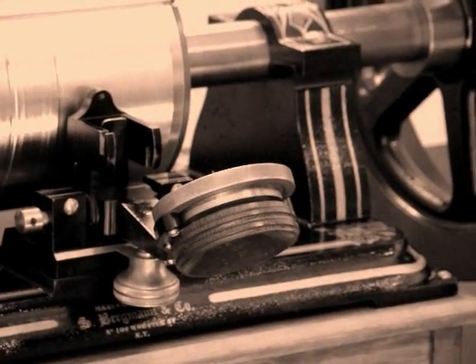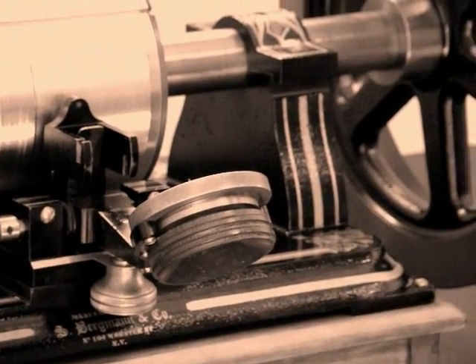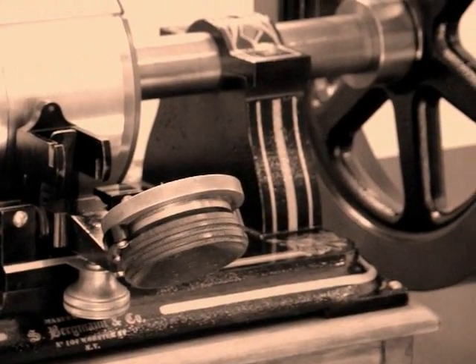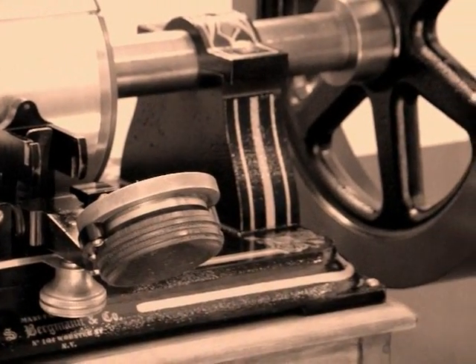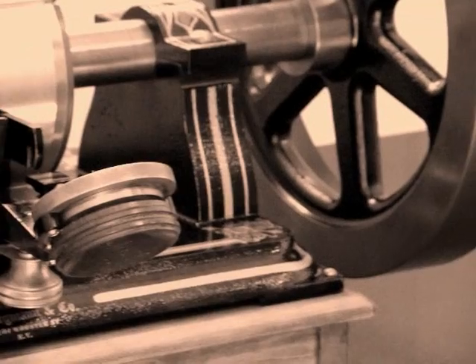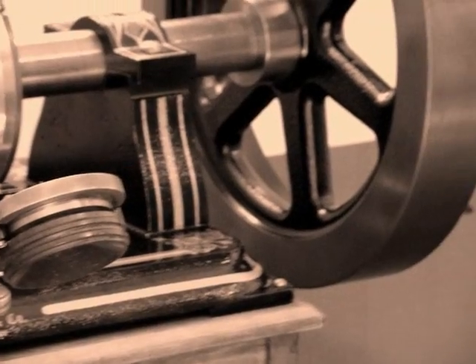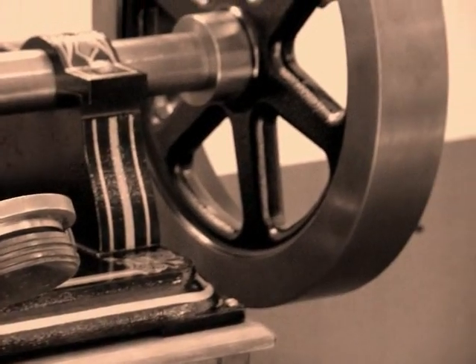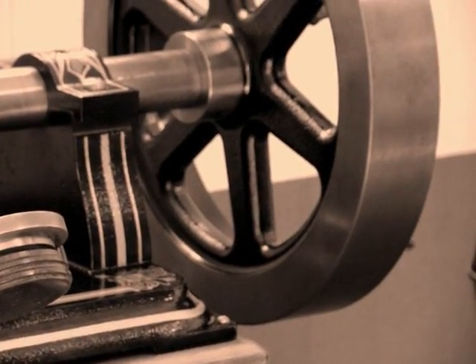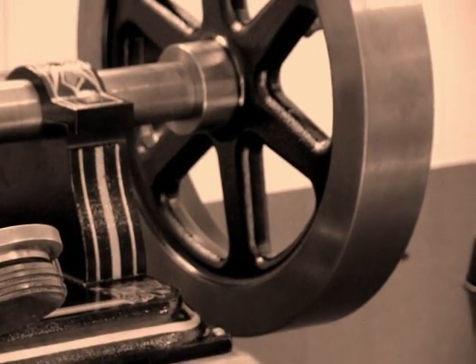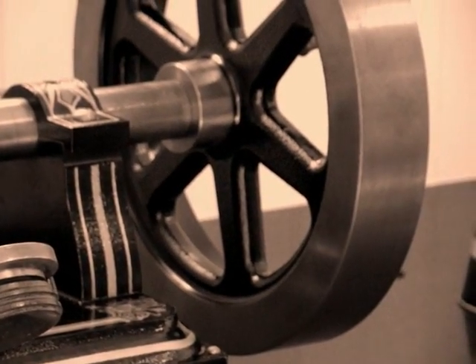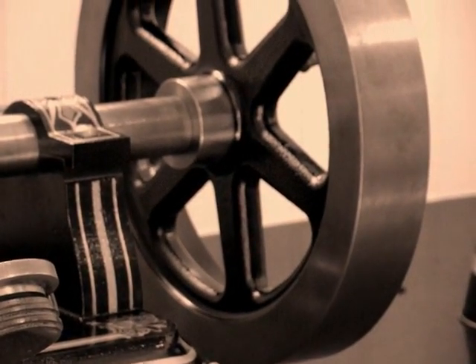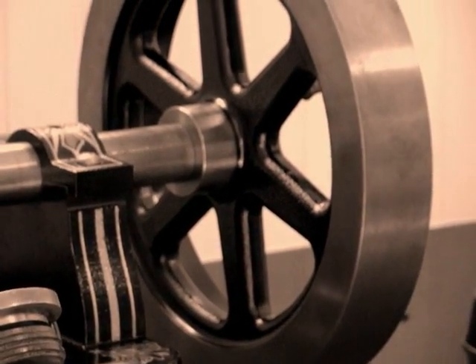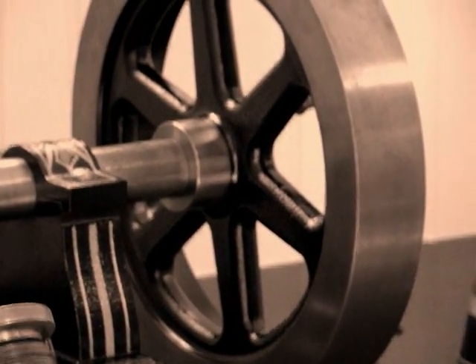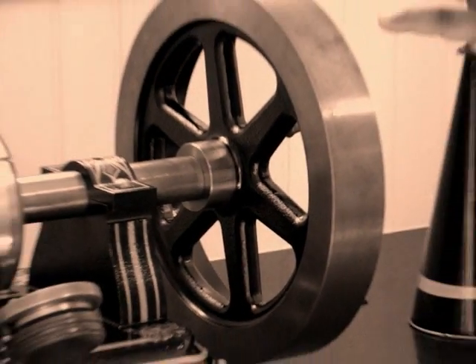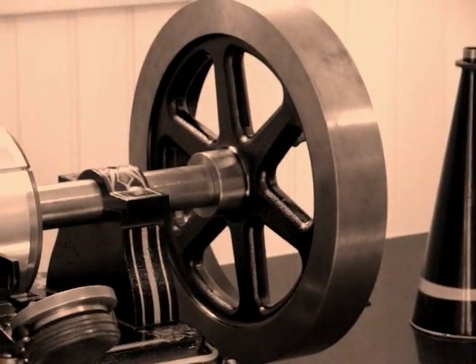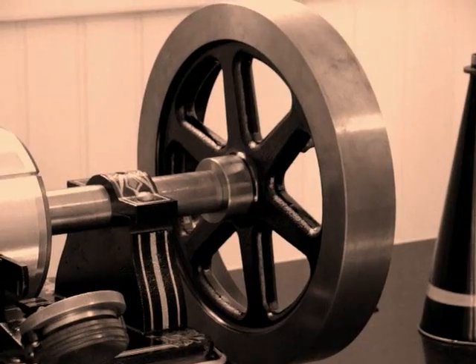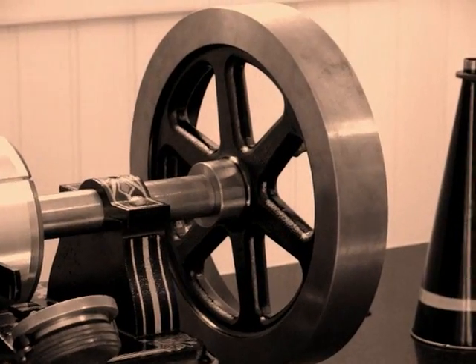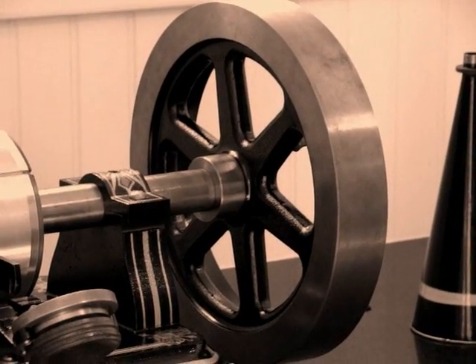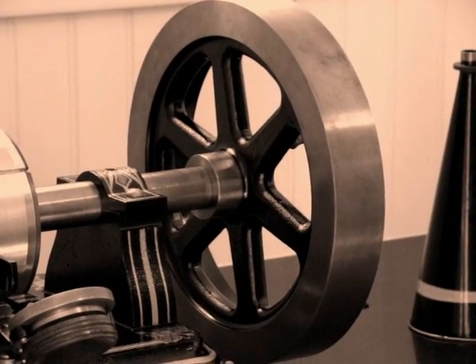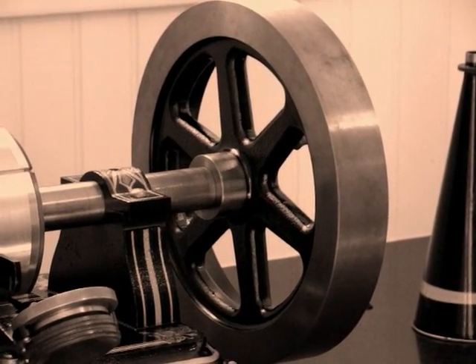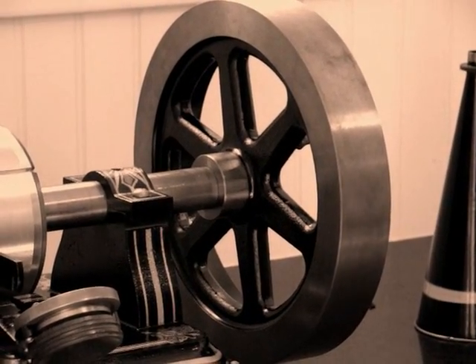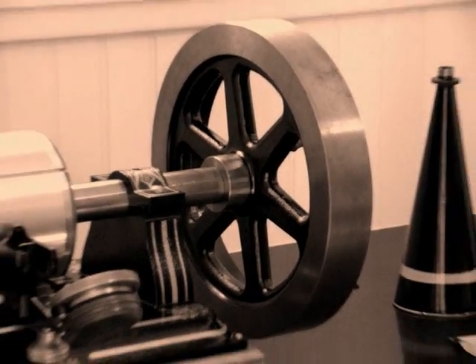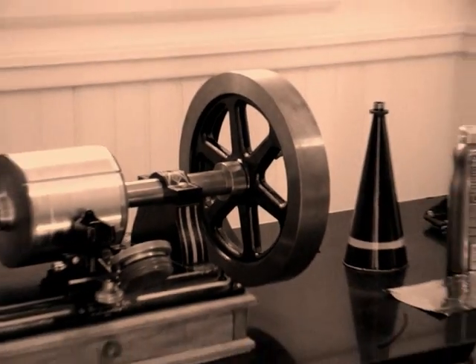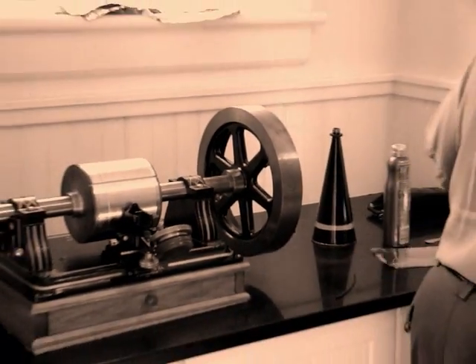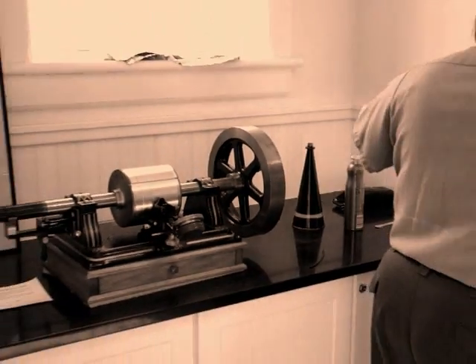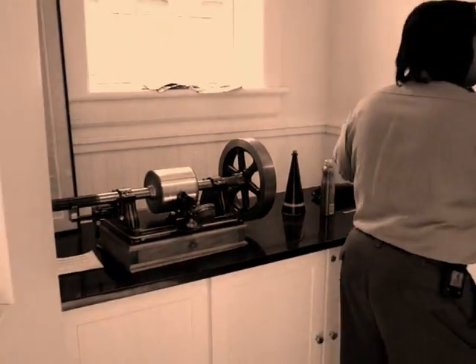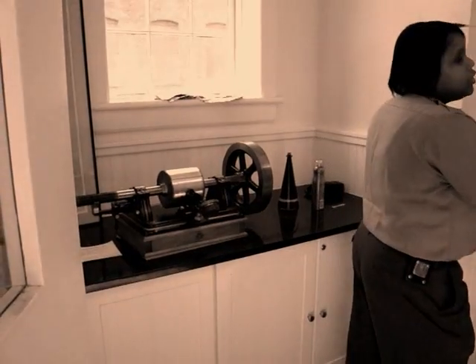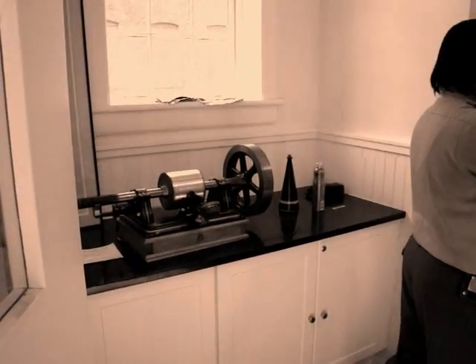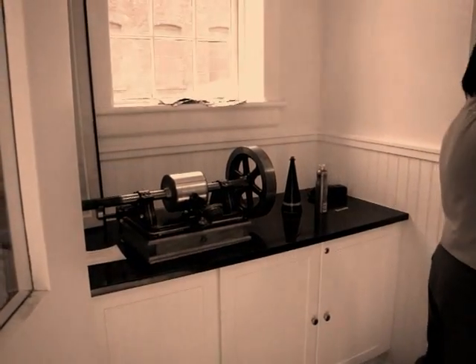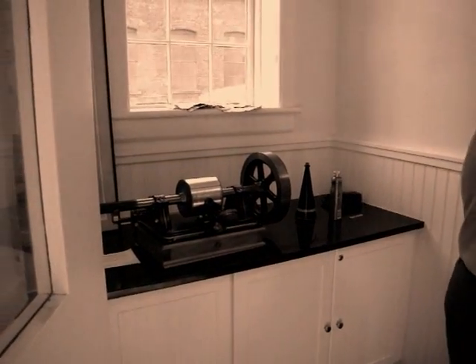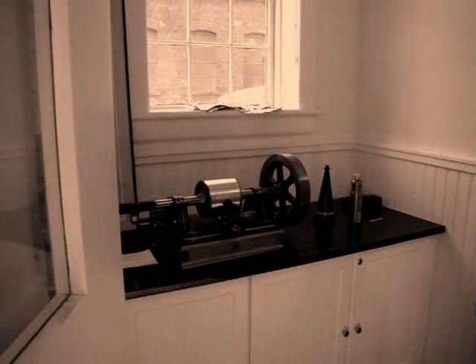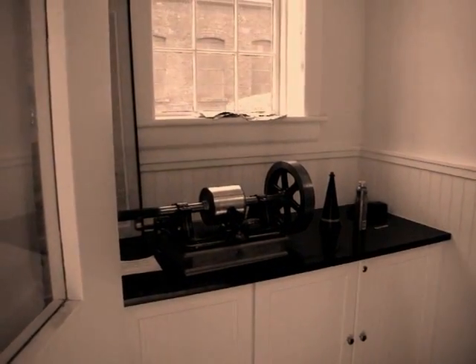The original machine is on the third floor behind the plexiglass. But a year after Edison invented that model, this Bergman was introduced, and there was an improvement on it. It was called tinfoil because the tinfoil was the recording mechanism — the surface that they recorded on. This was a record.